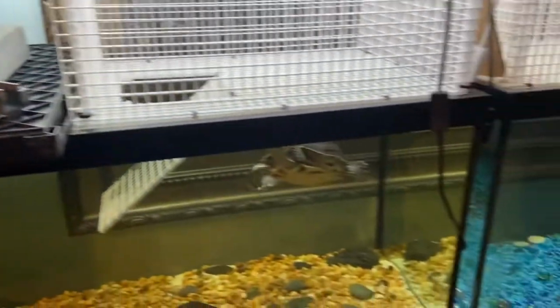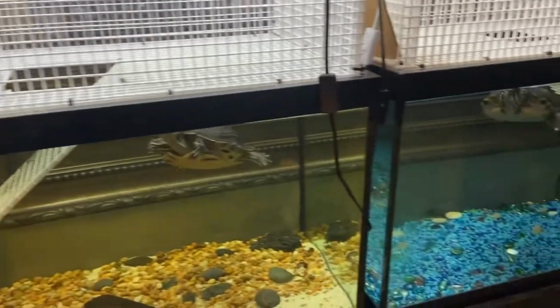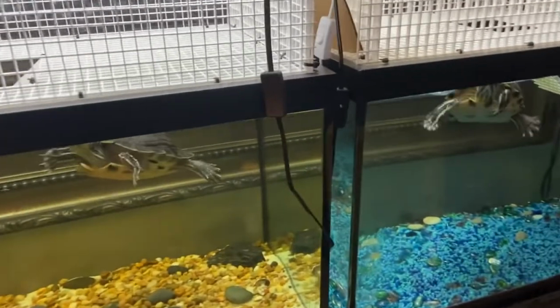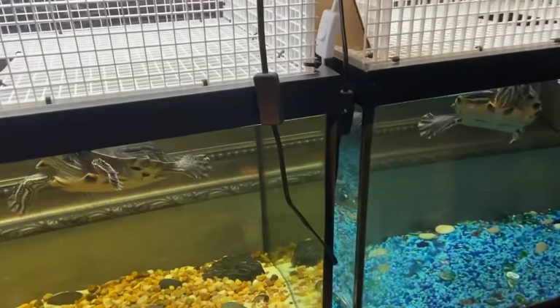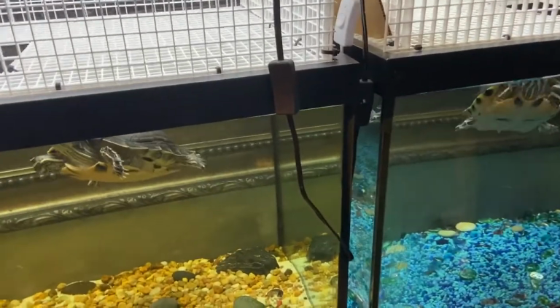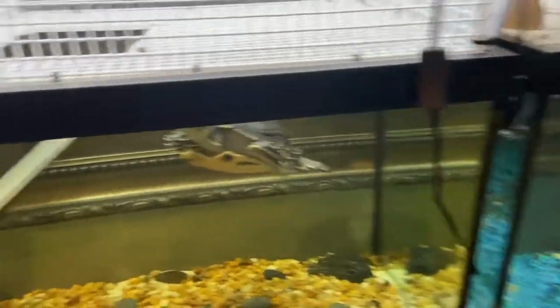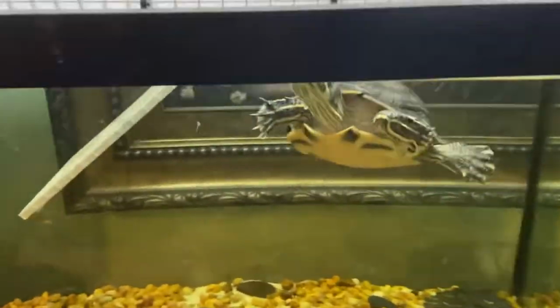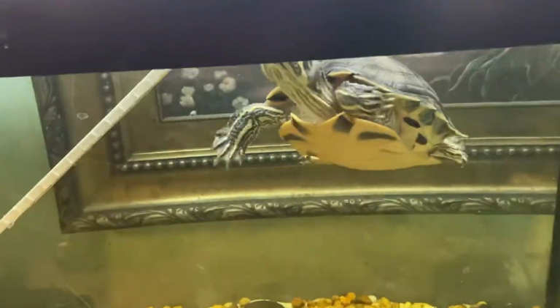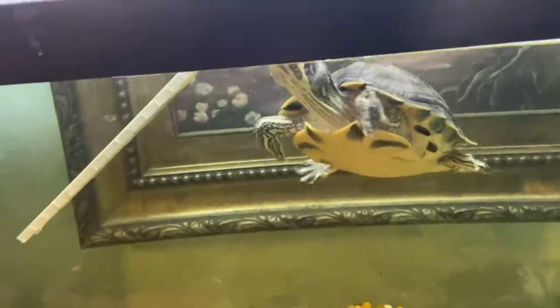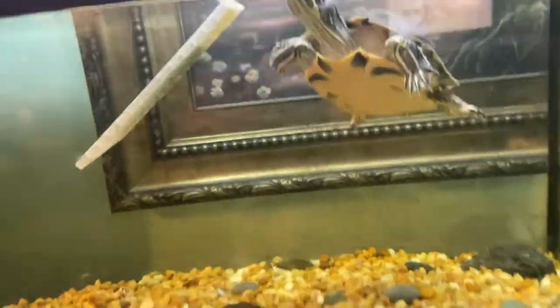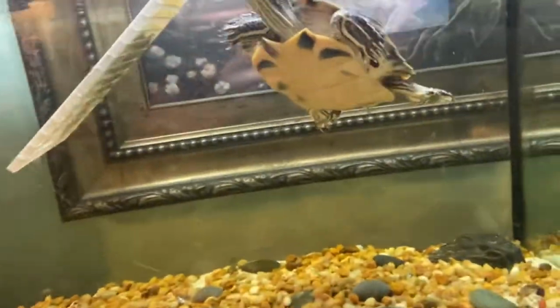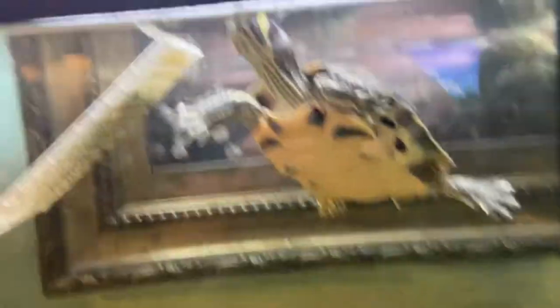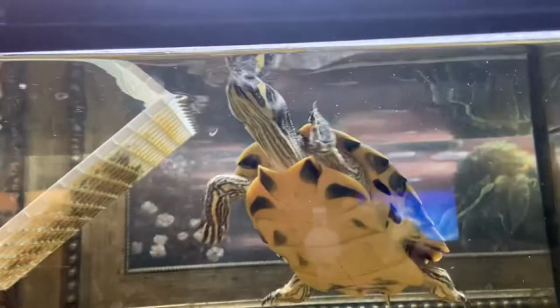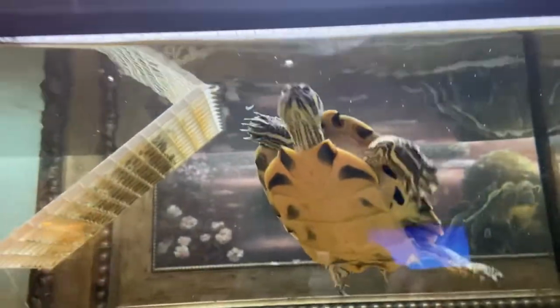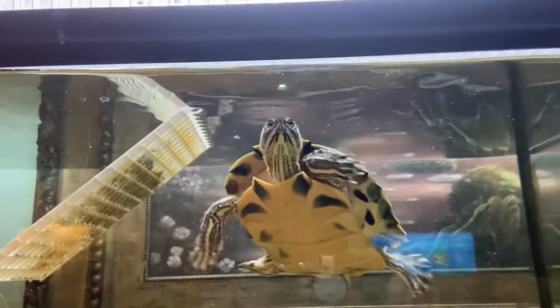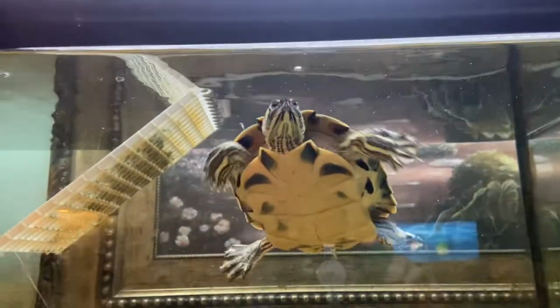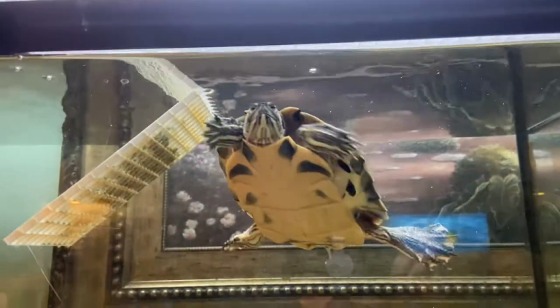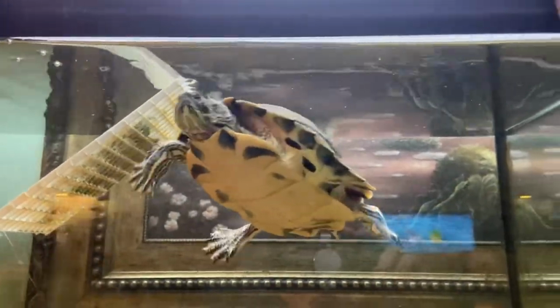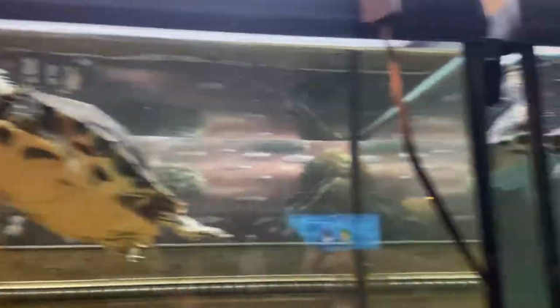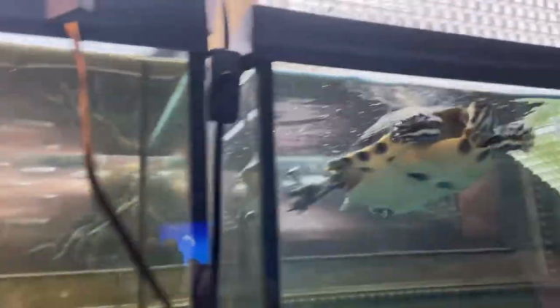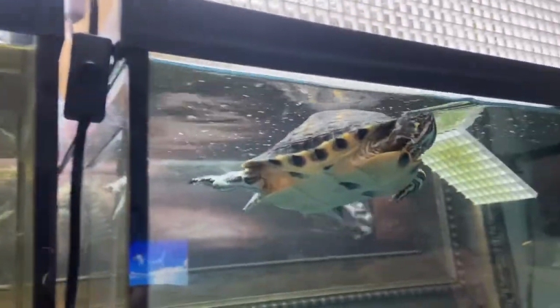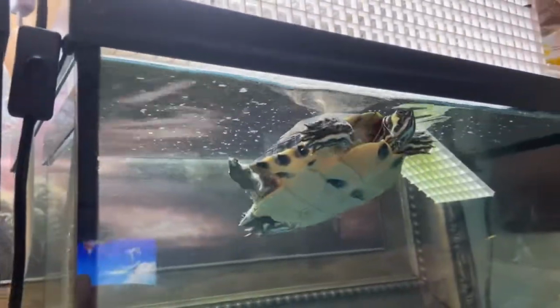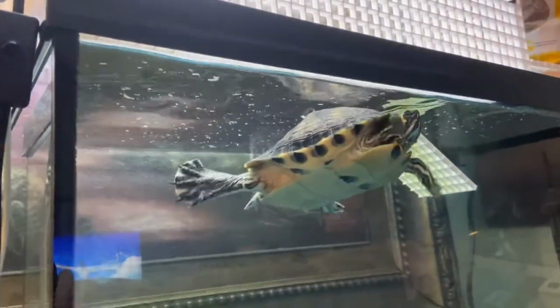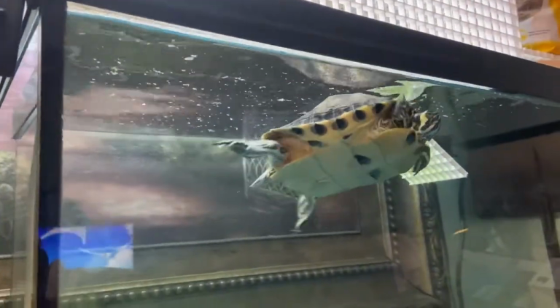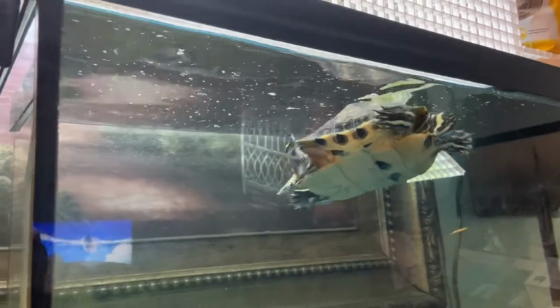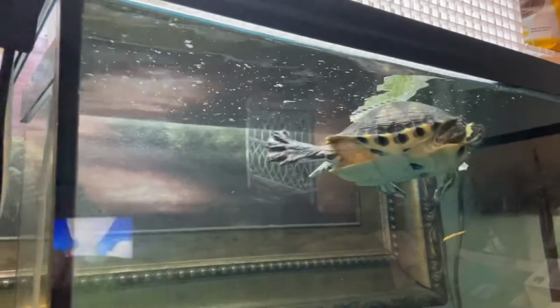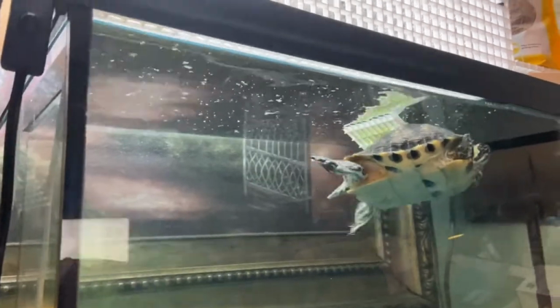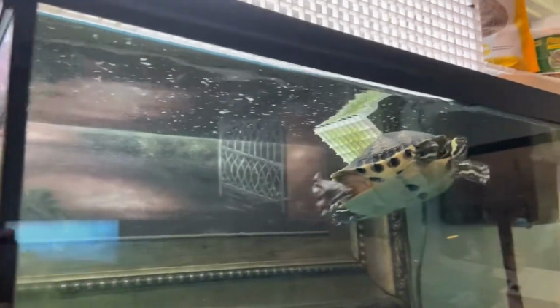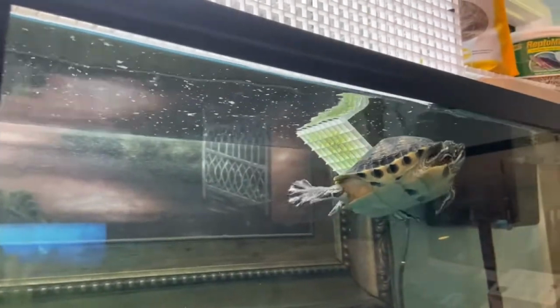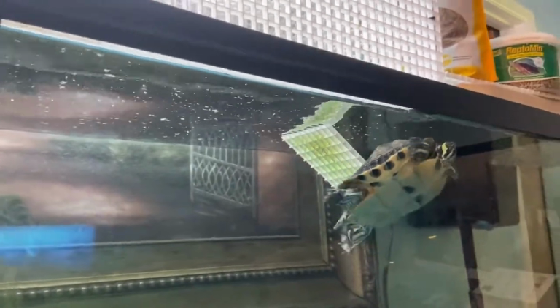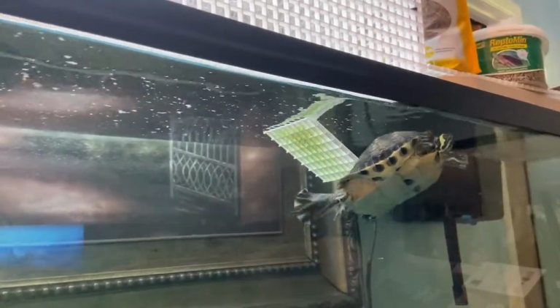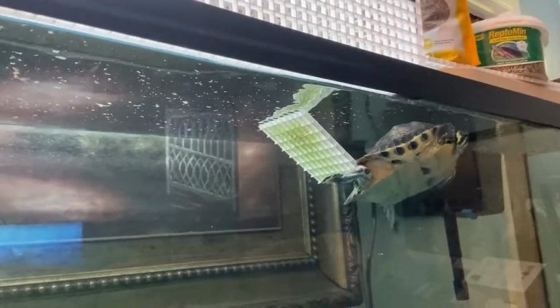These are 75 gallon tanks. This turtle is named Speedy — there we go. And this turtle is Peanut. We've had them since they were babies and they got really big really fast.